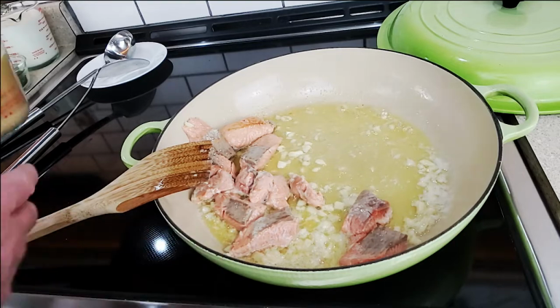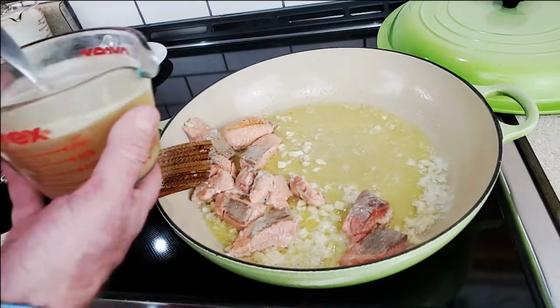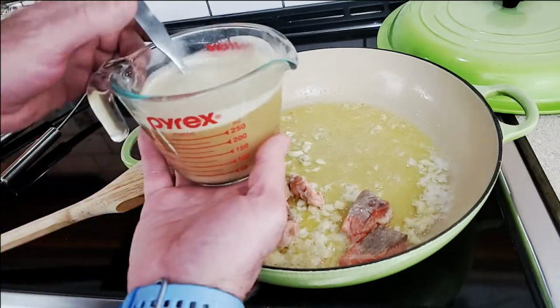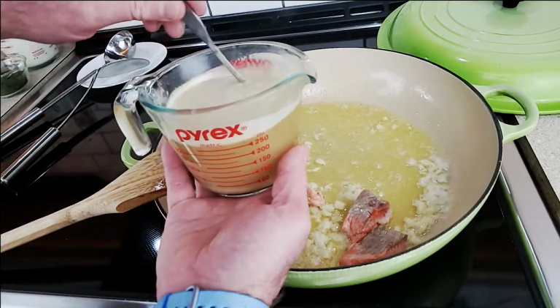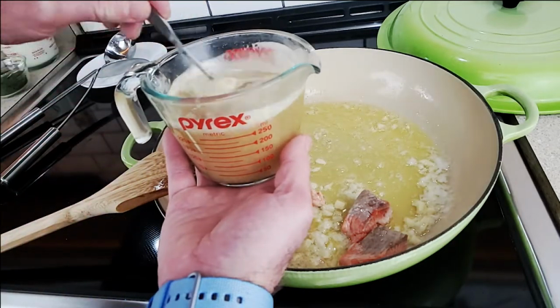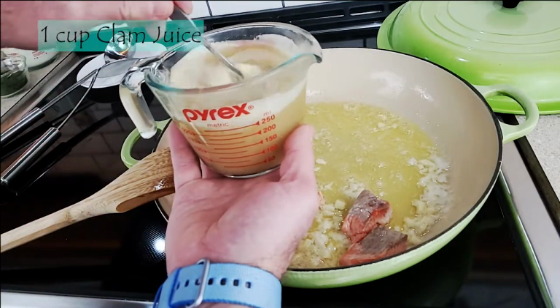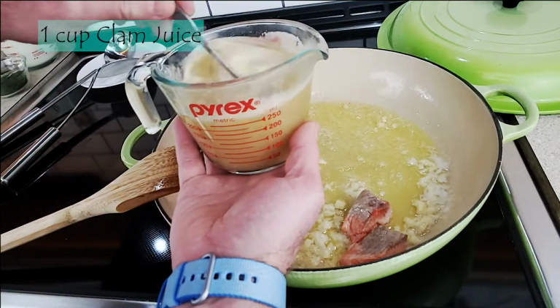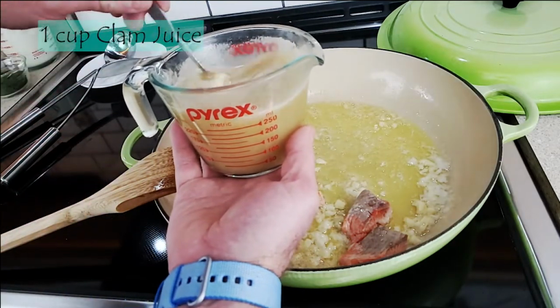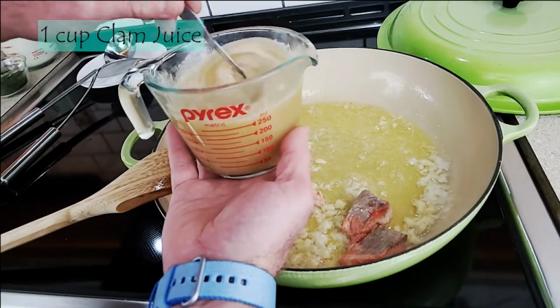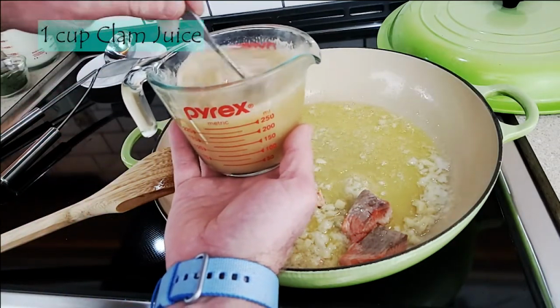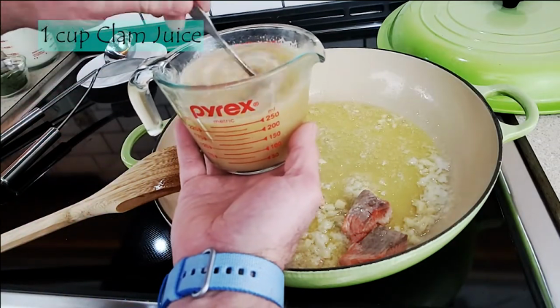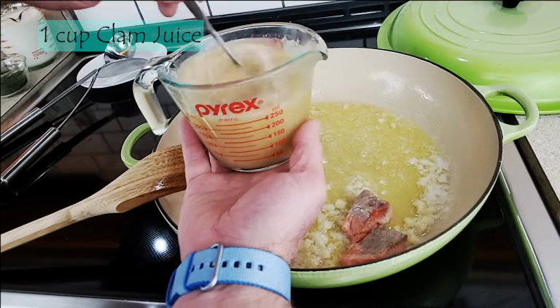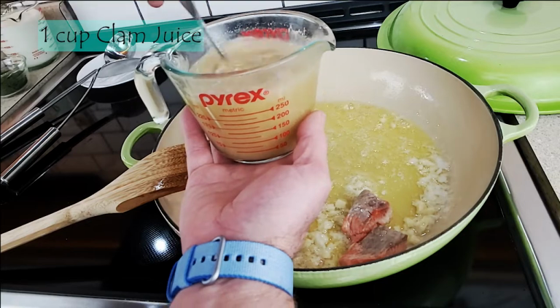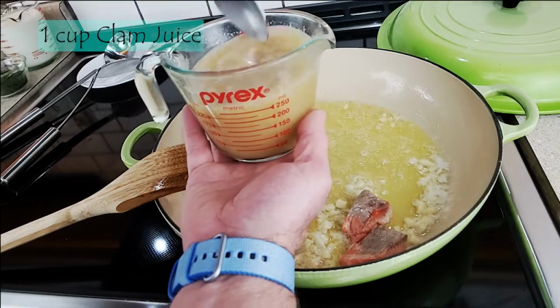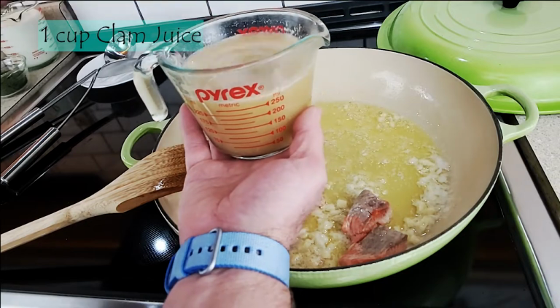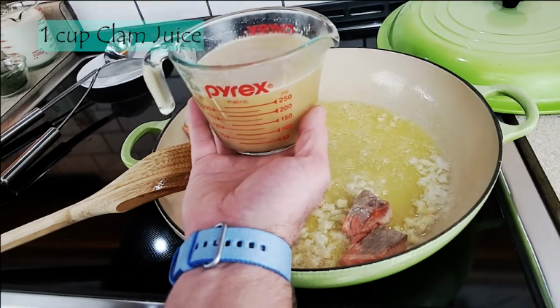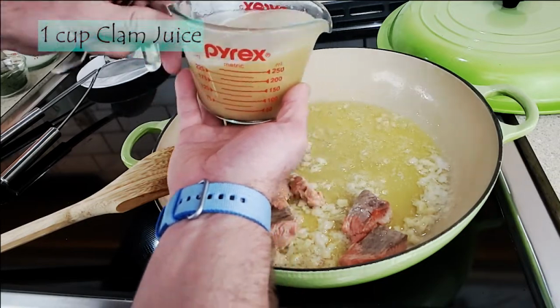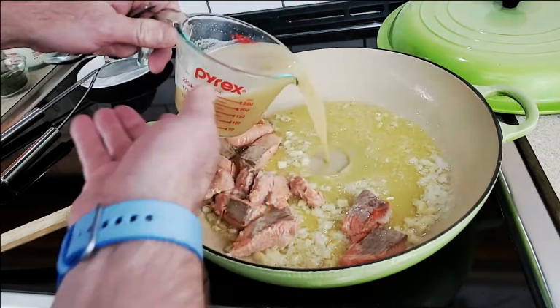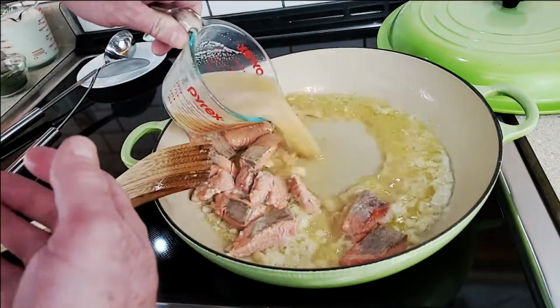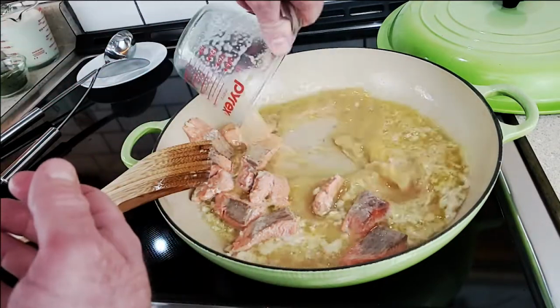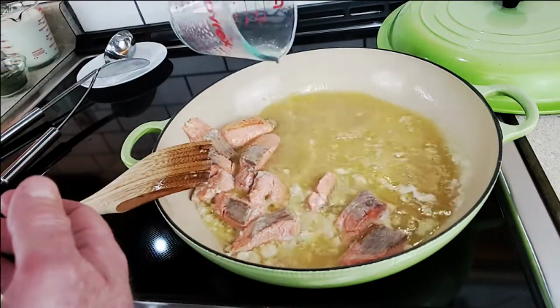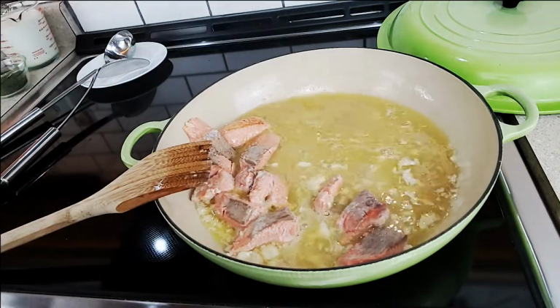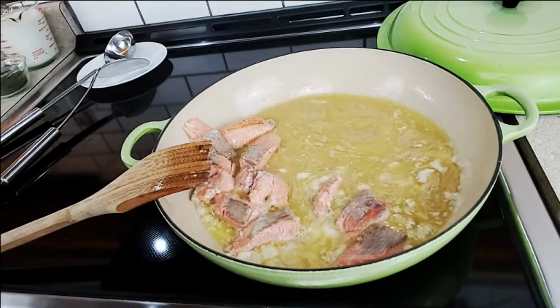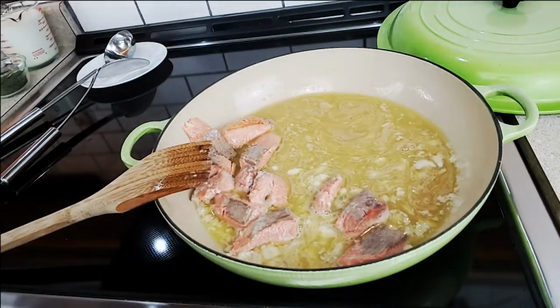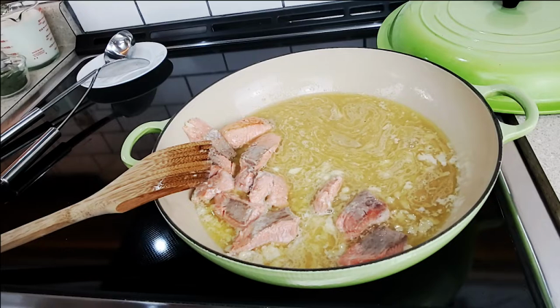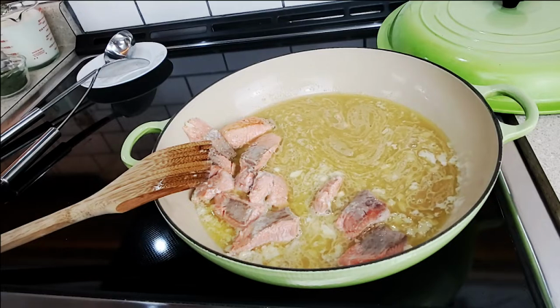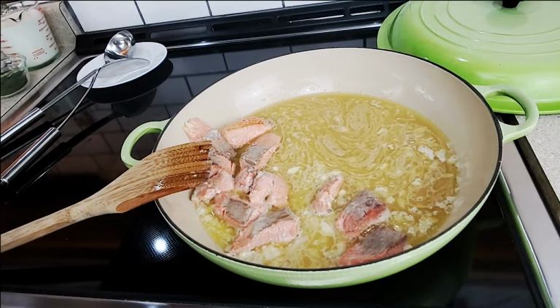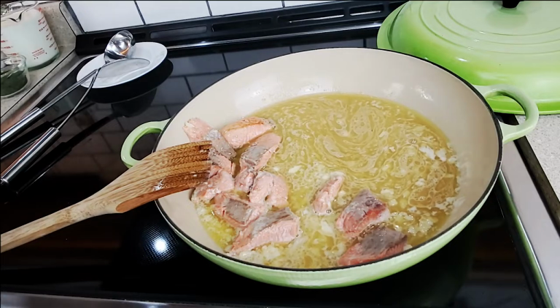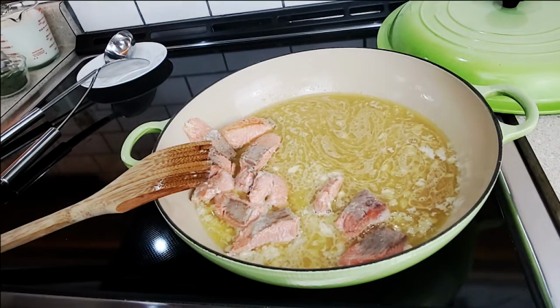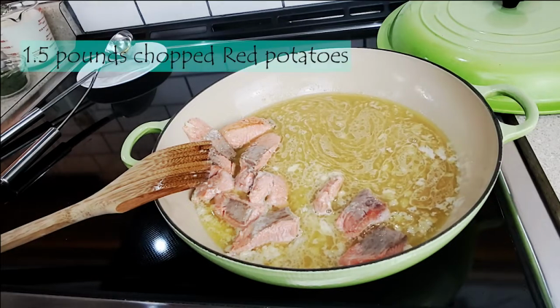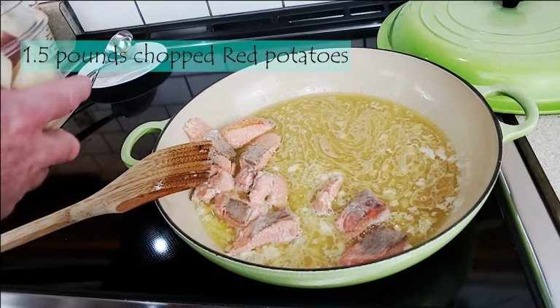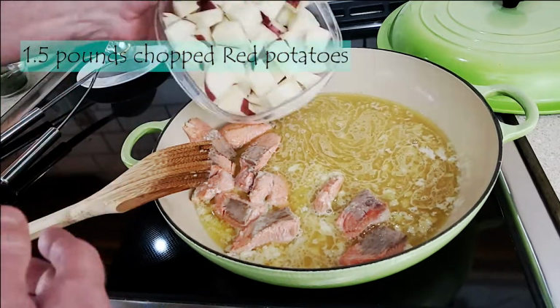Here we come in with one cup of clam juice. You can use chicken stock if you want, but I like to use clam juice because it adds a nice seafood flavor without being too much of a clam flavor.